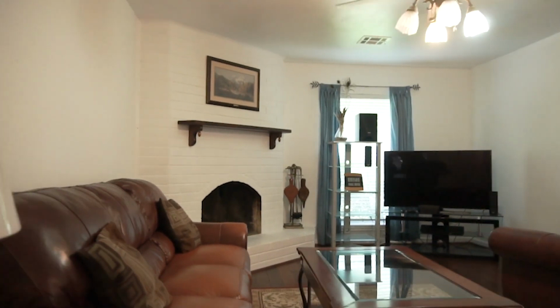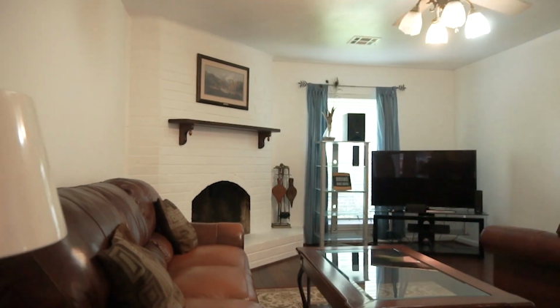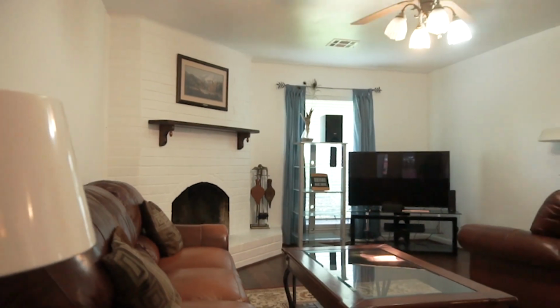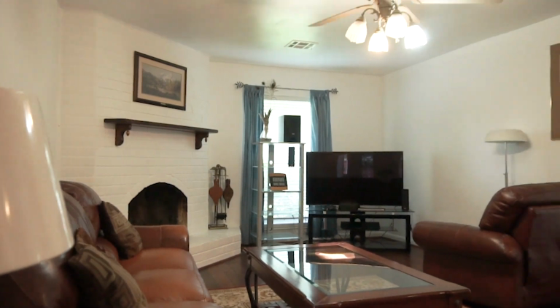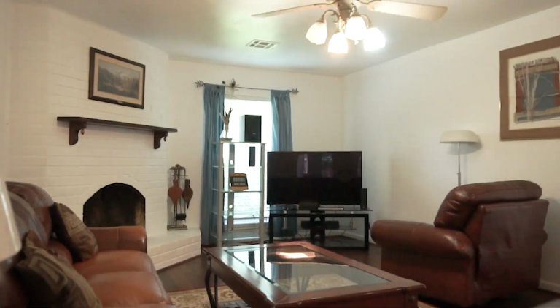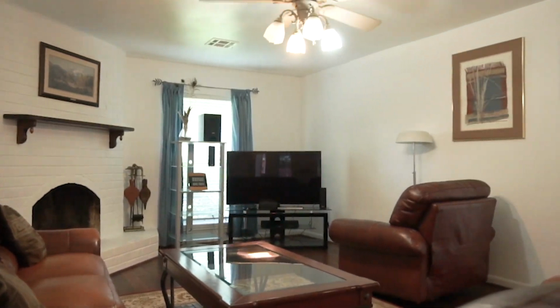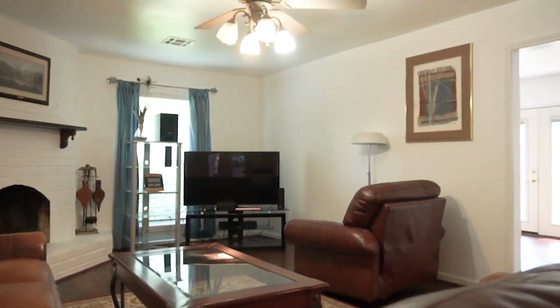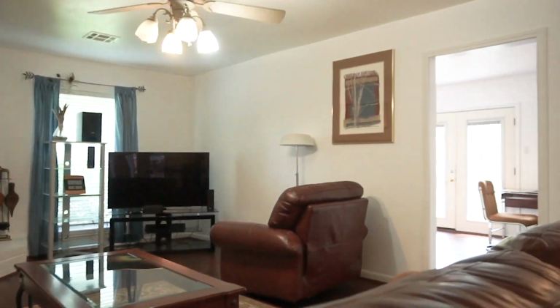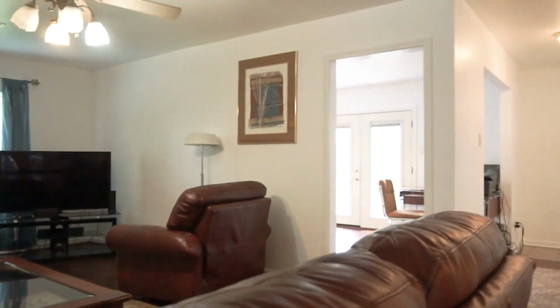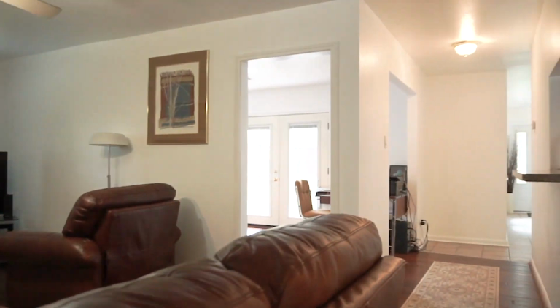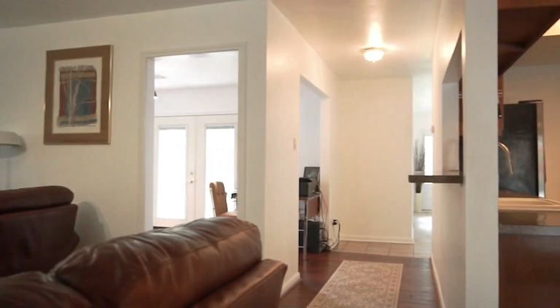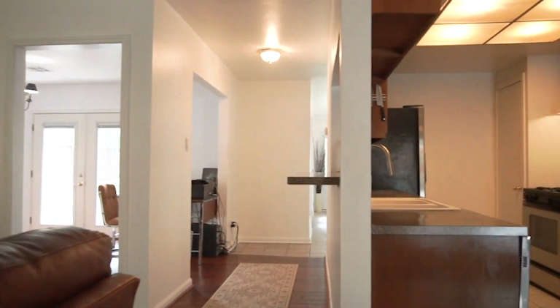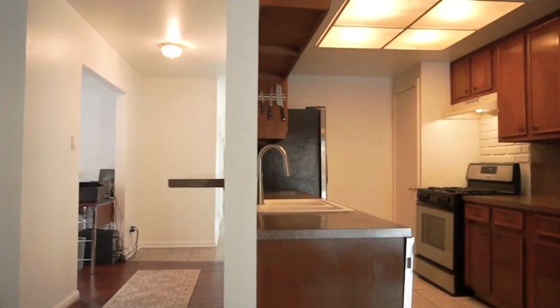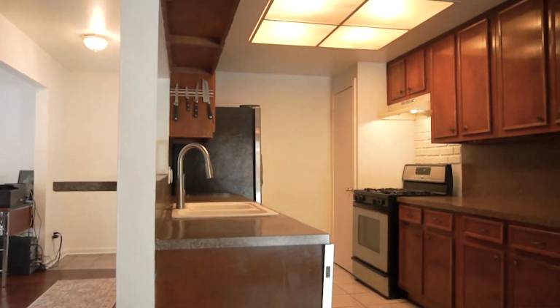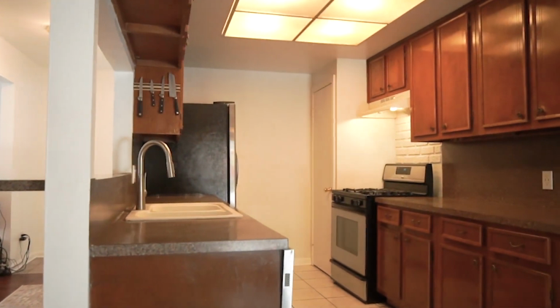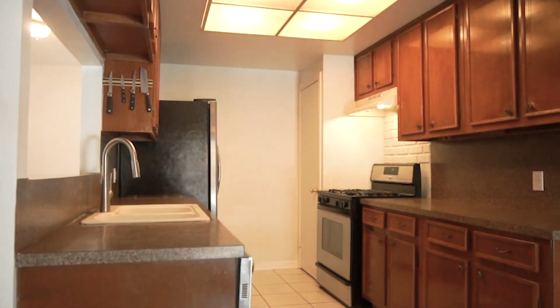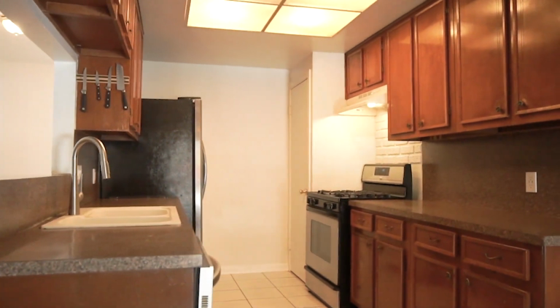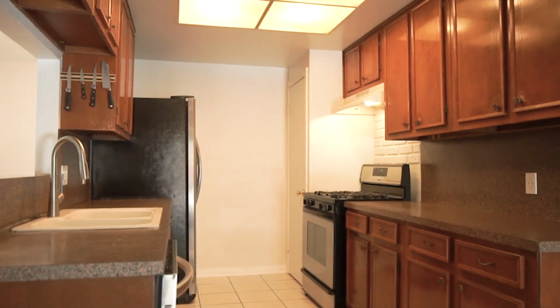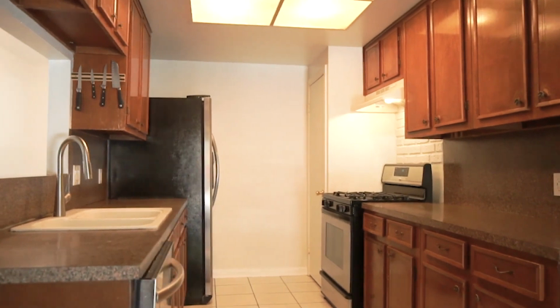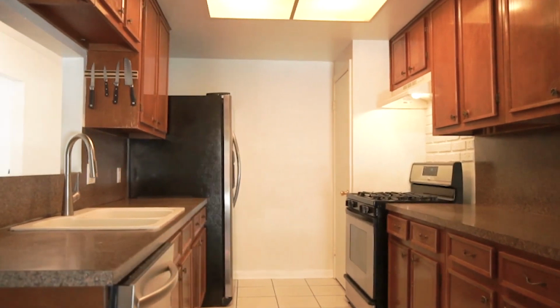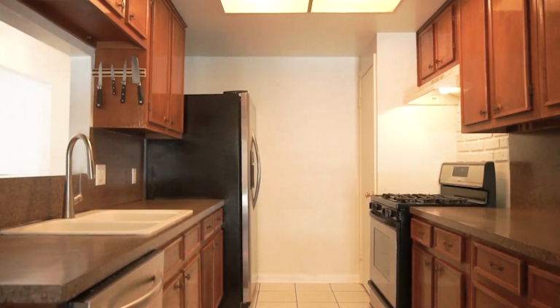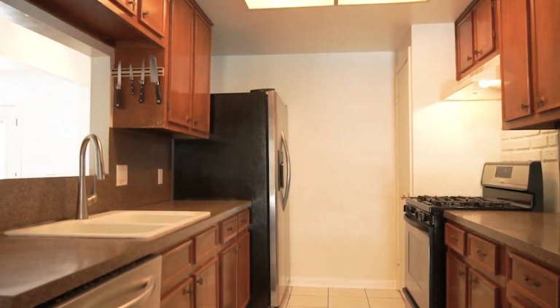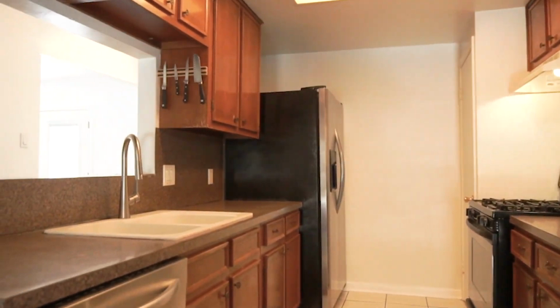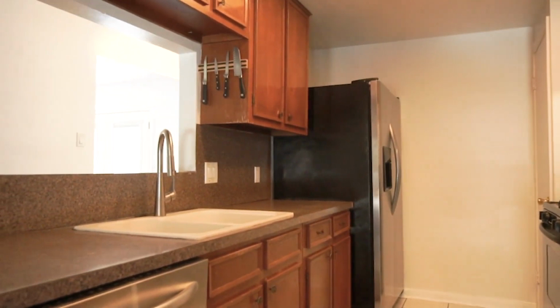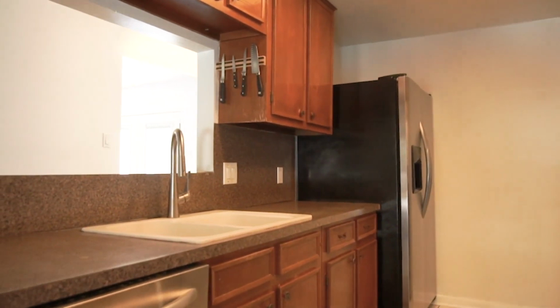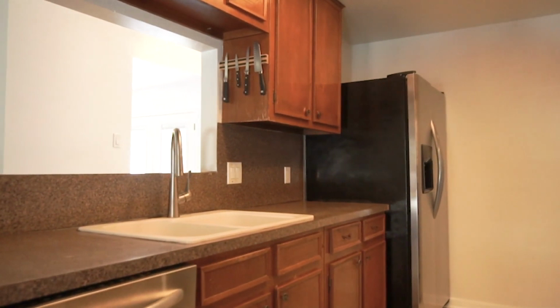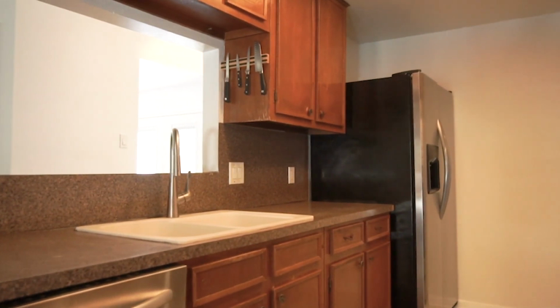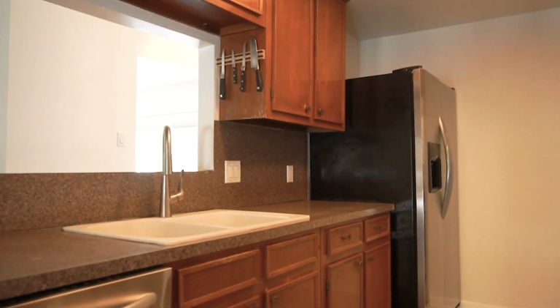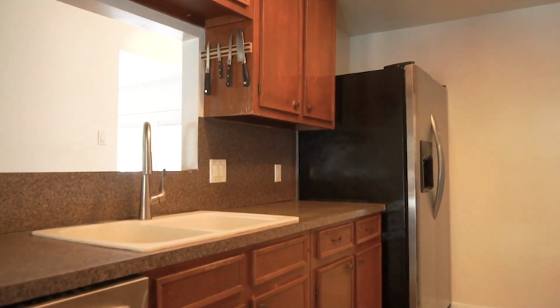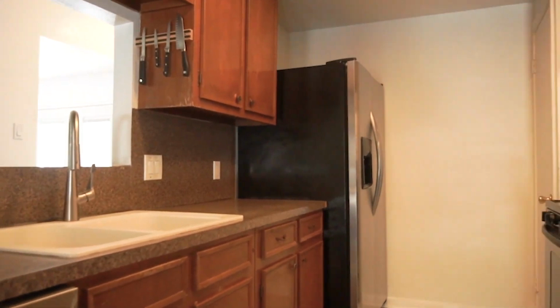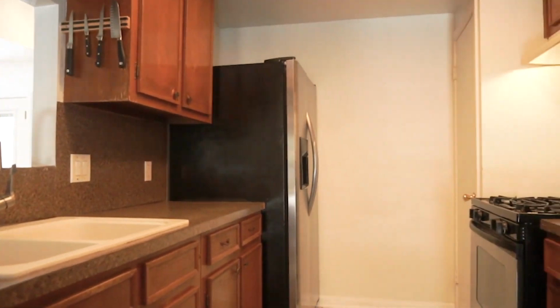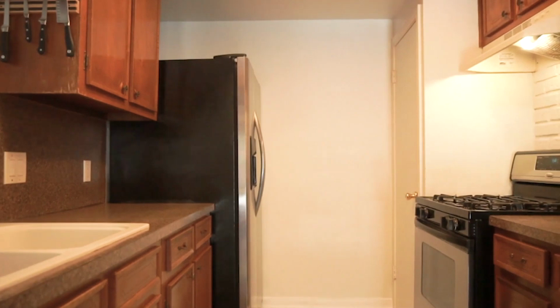The rooms are spacious, very elegant. This home has so much style and class. Enjoy this gorgeous kitchen with stainless steel appliances and lots of cabinet space.